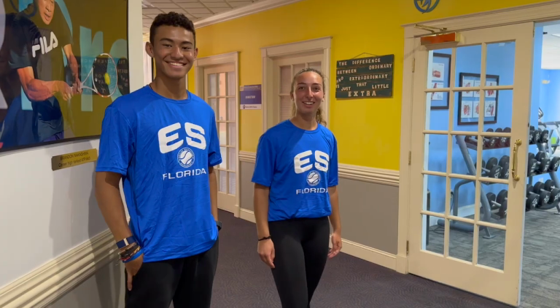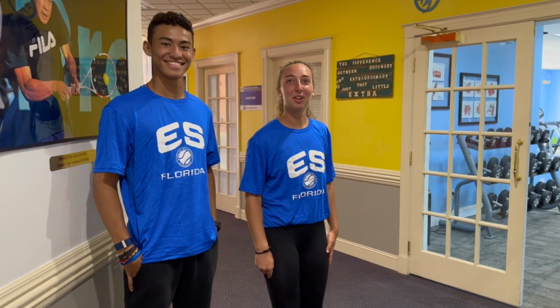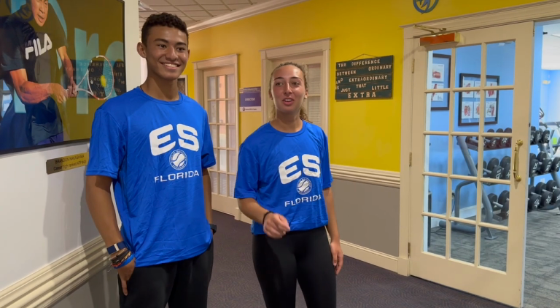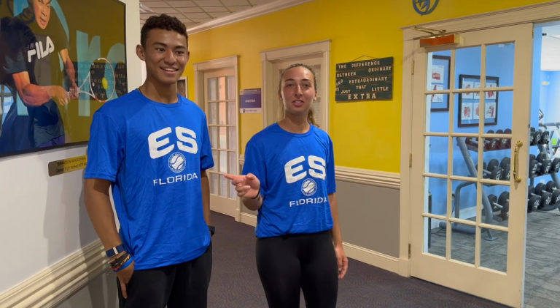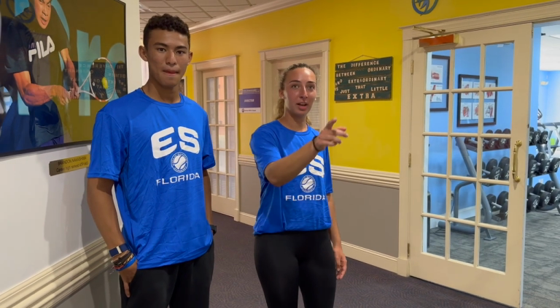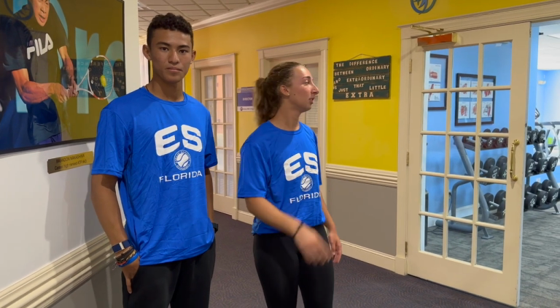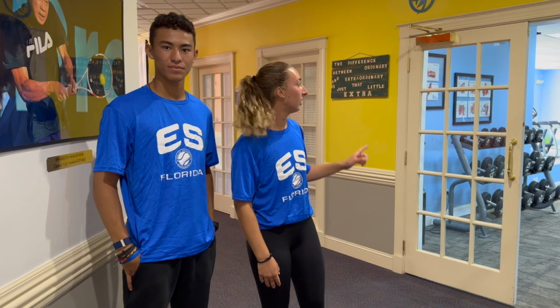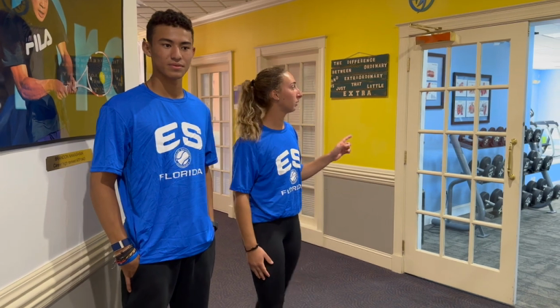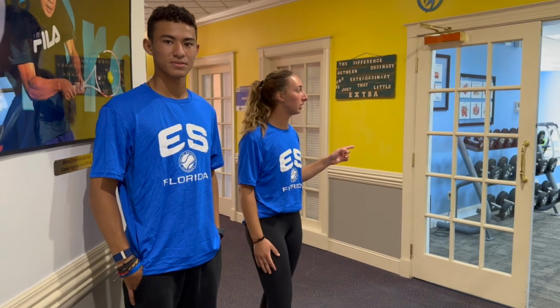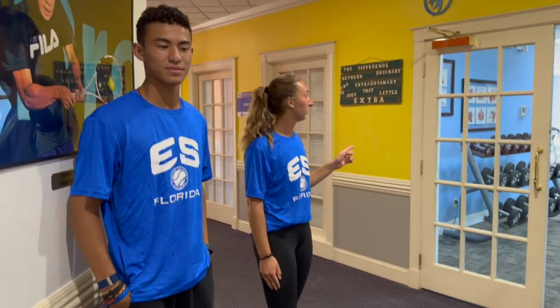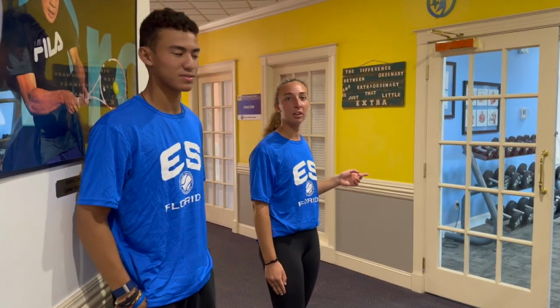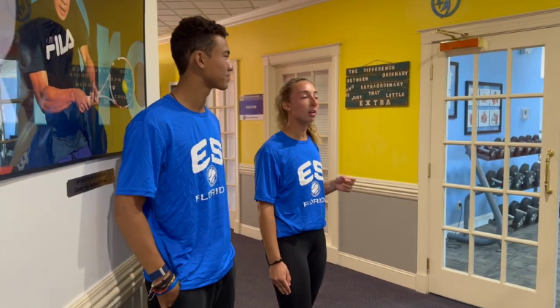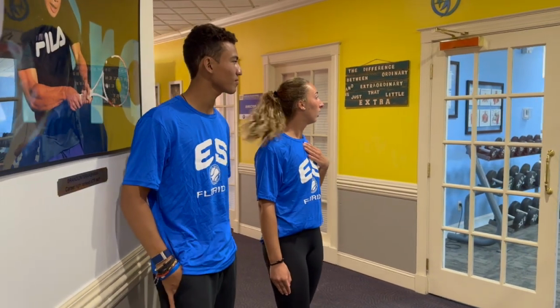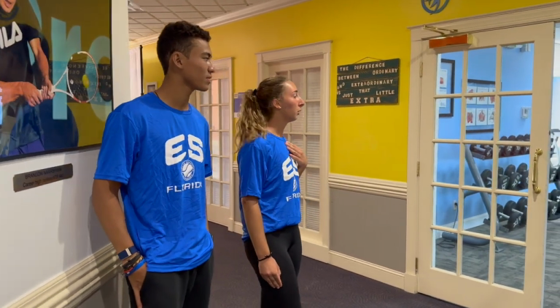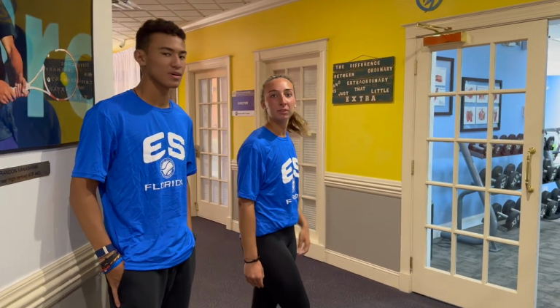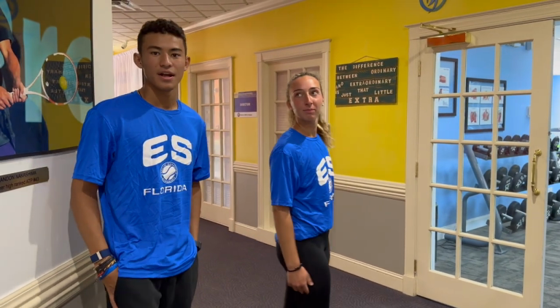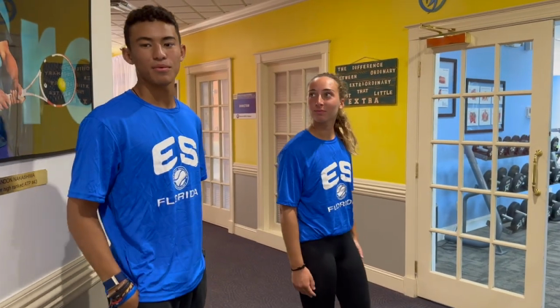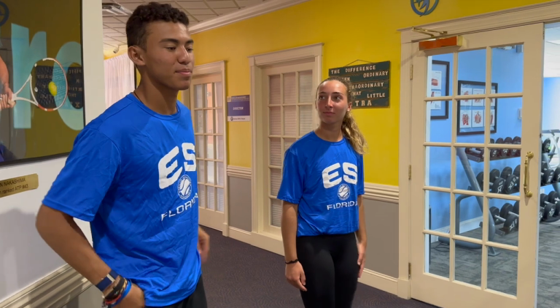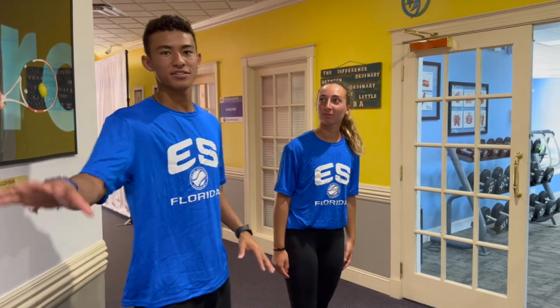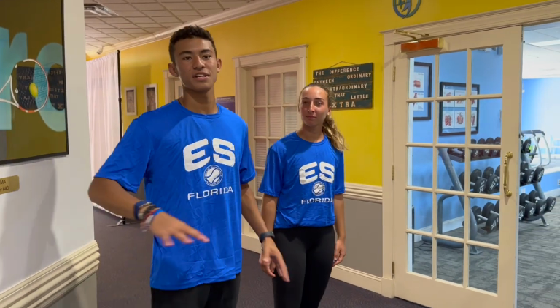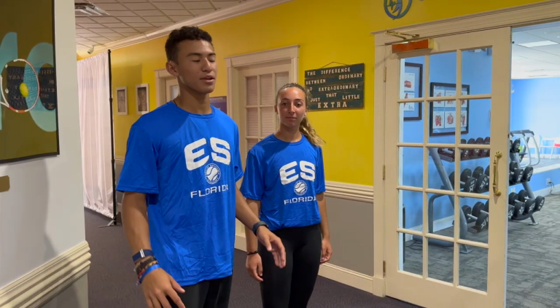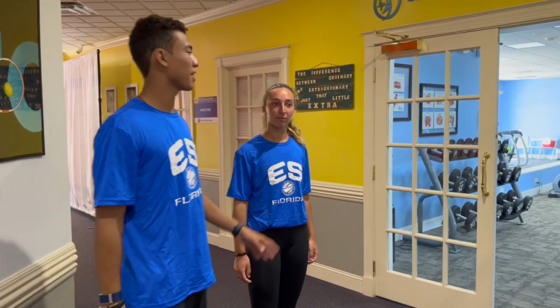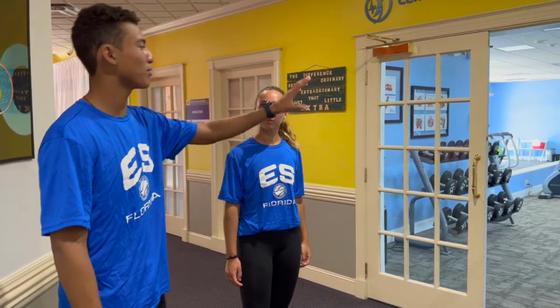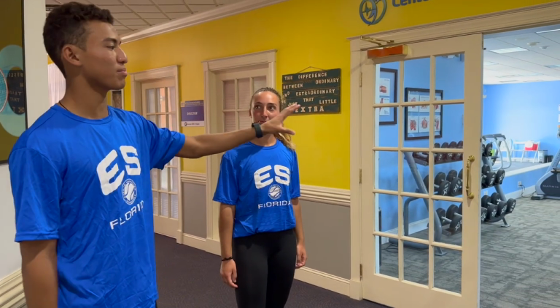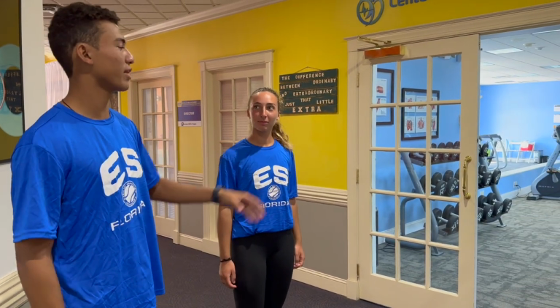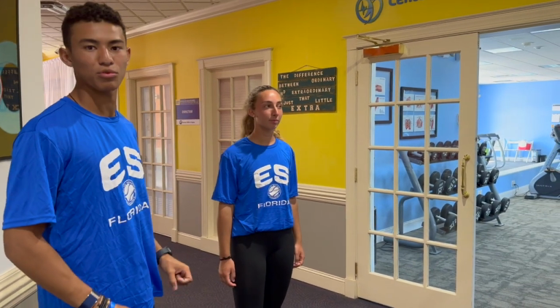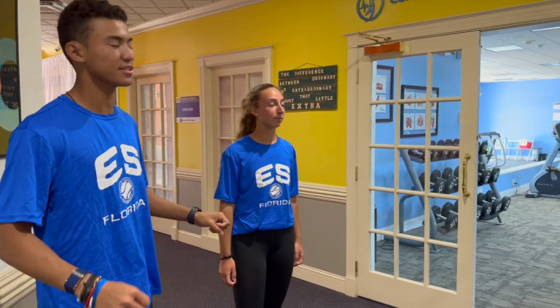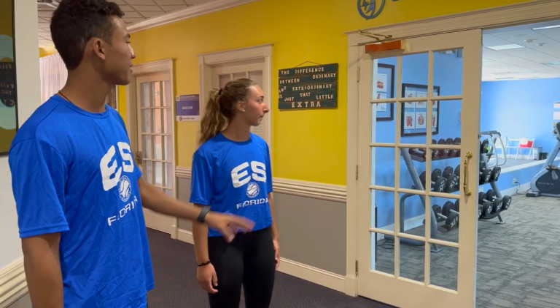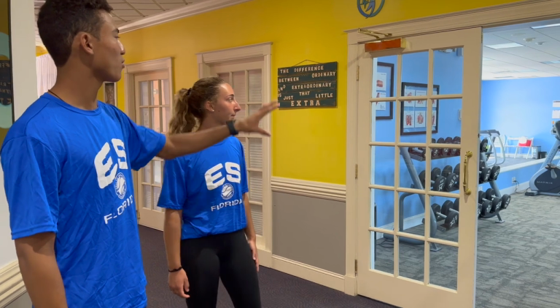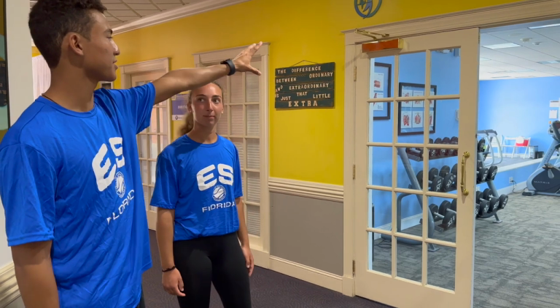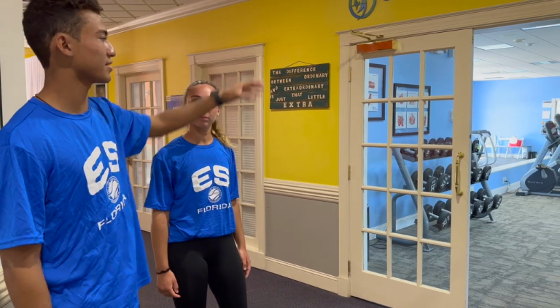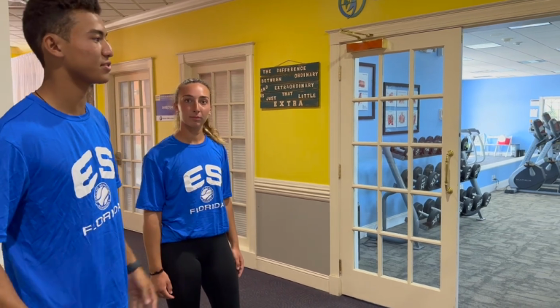This is the hallway with all the offices and bathrooms, and here is one of the gyms for physiotherapy and weightlifting. Here we have another gymnasium where we usually do weights, and we also have a special workout area for physiotherapy.